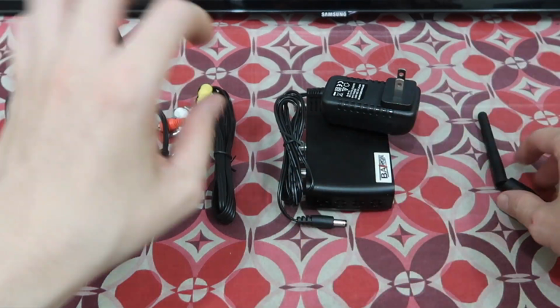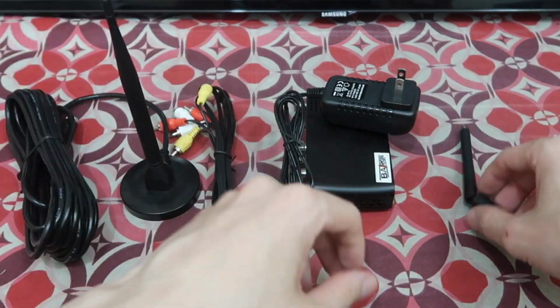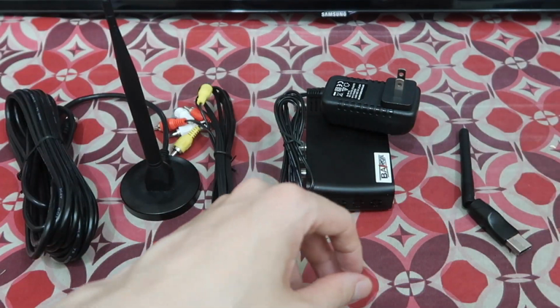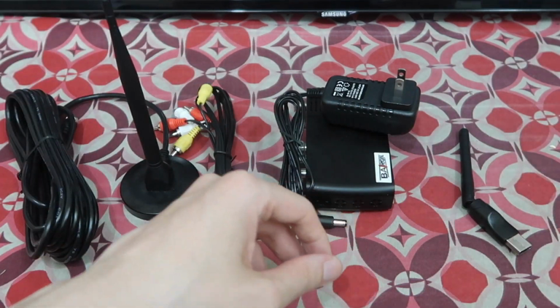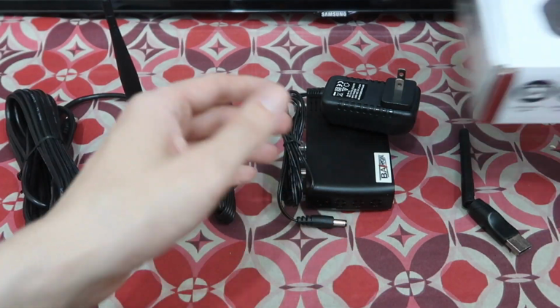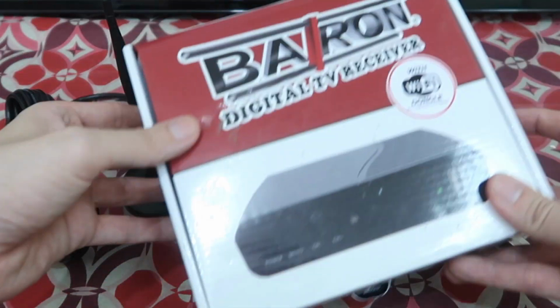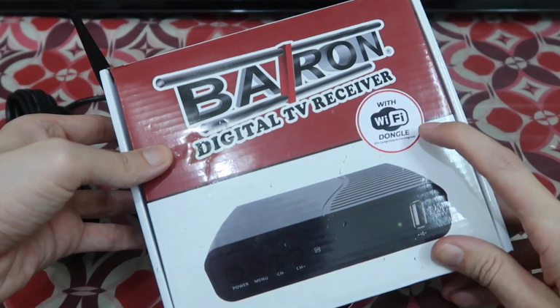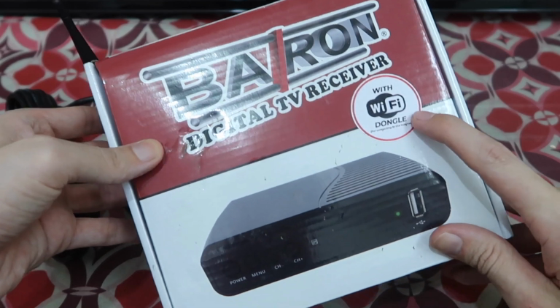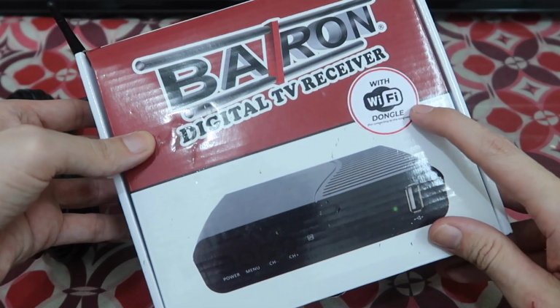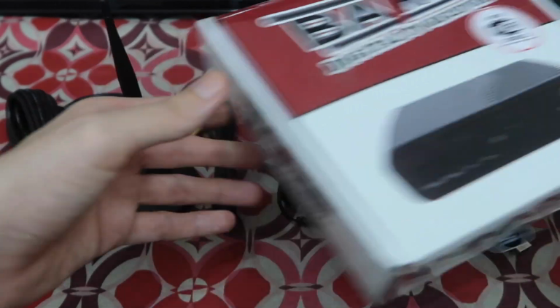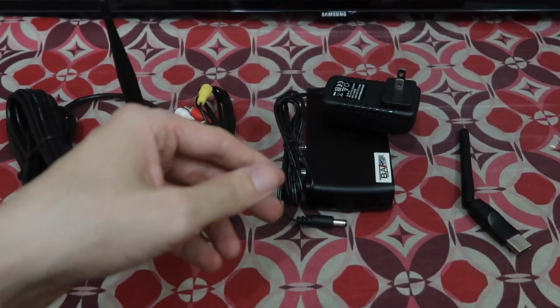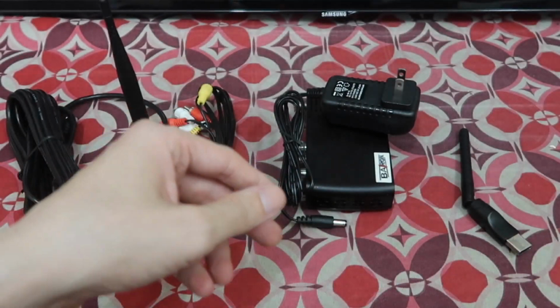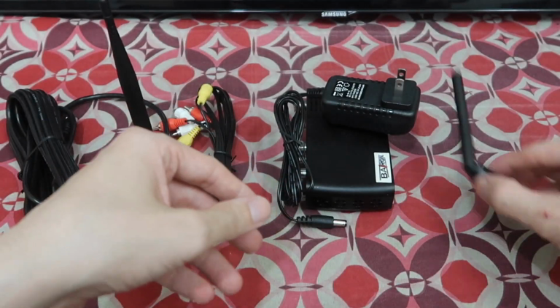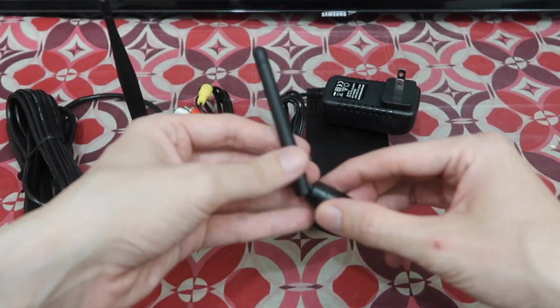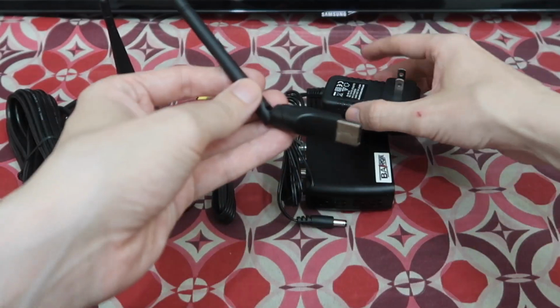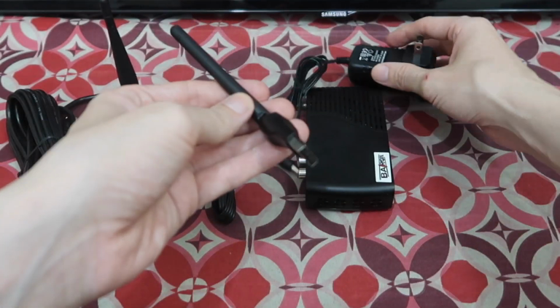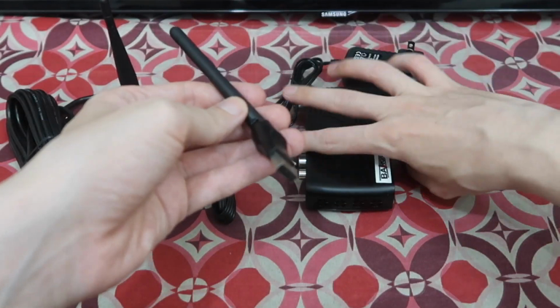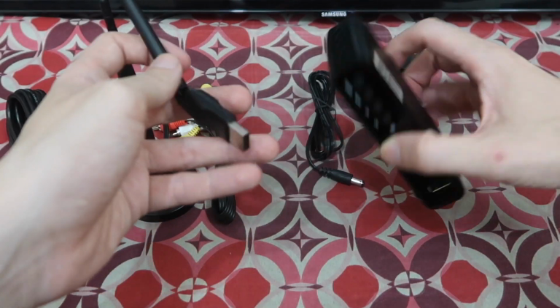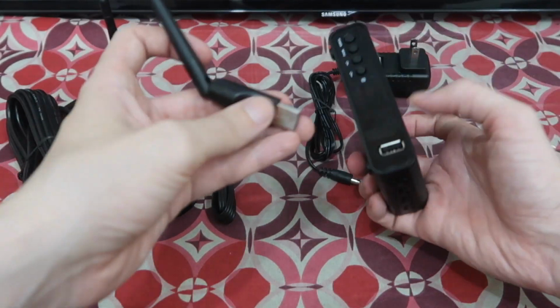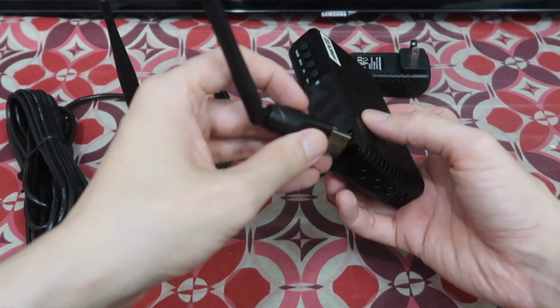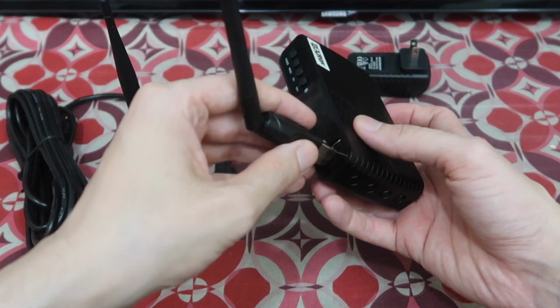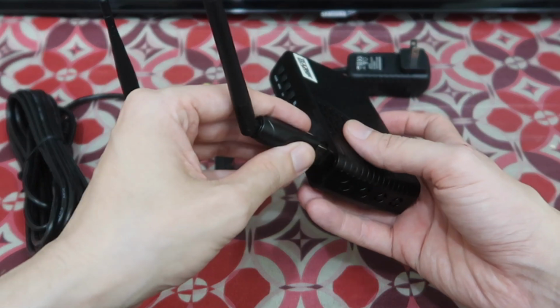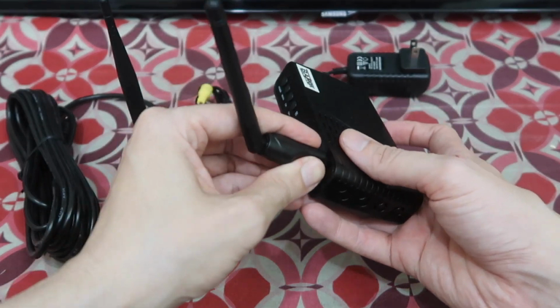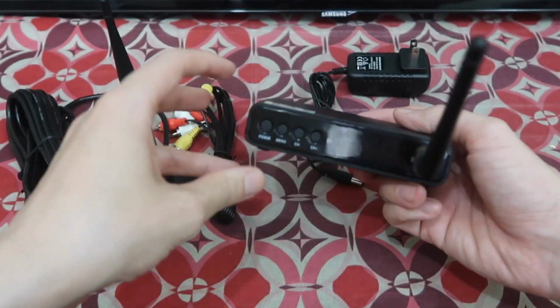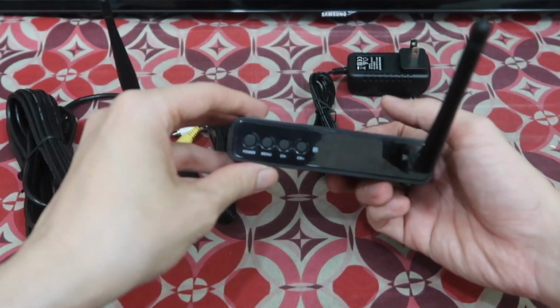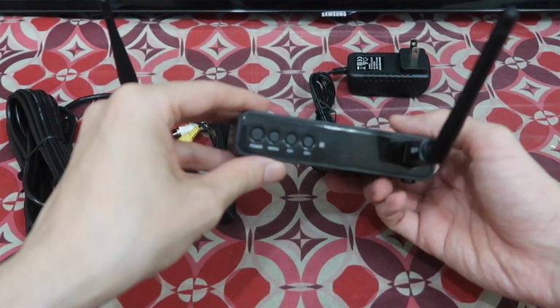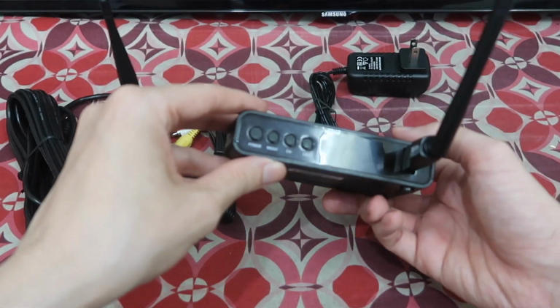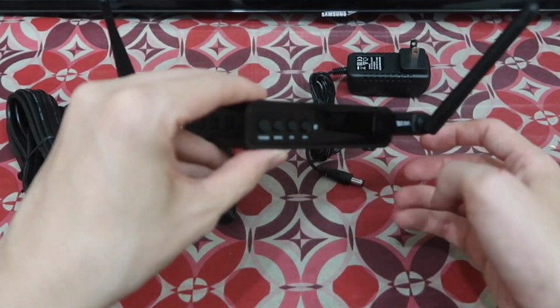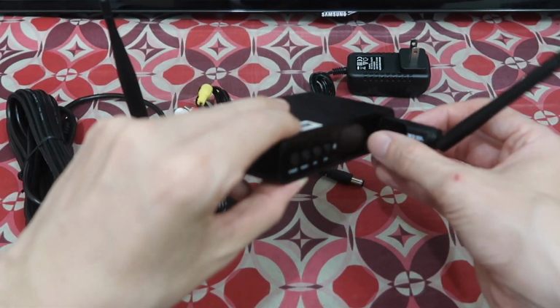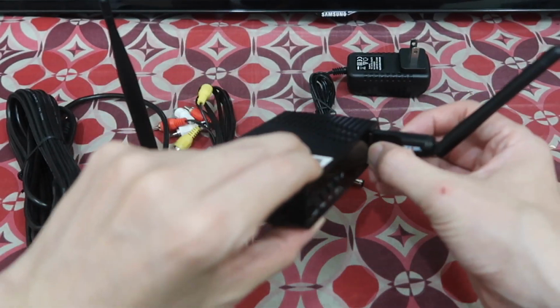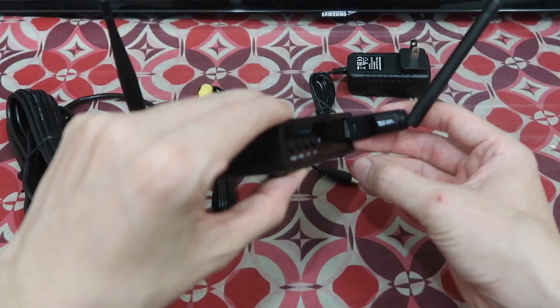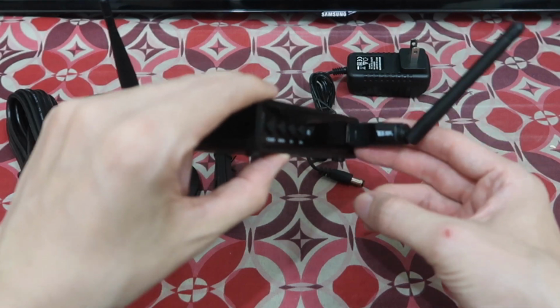Depending on the version you buy, this one comes with a Wi-Fi dongle. That's right, it actually includes a little Wi-Fi dongle. And then you can watch YouTube — so that's one of the key features of this box, that you can actually watch YouTube.